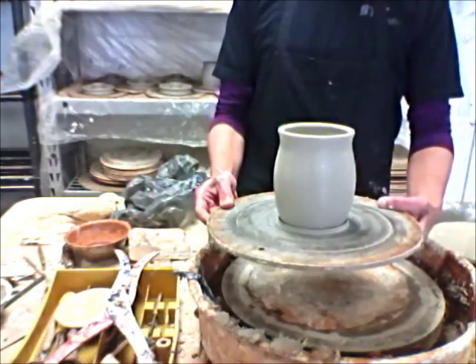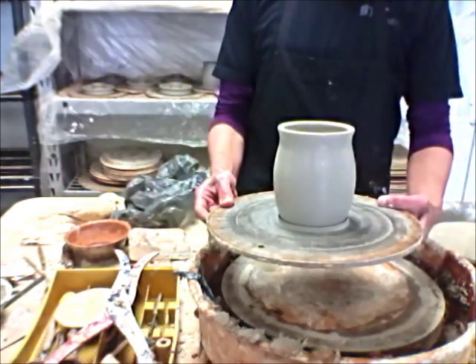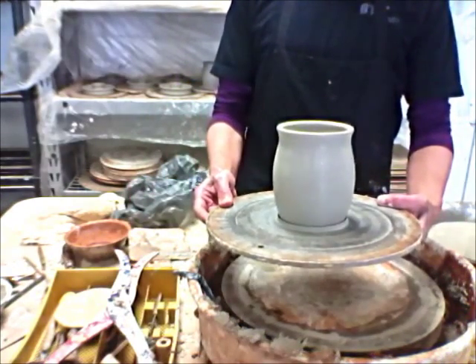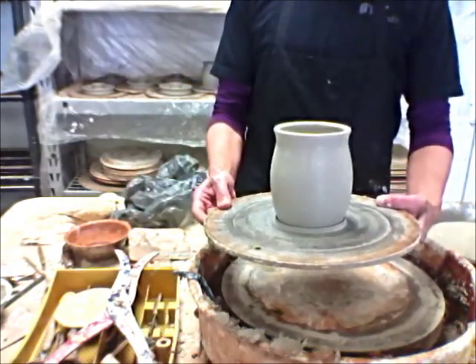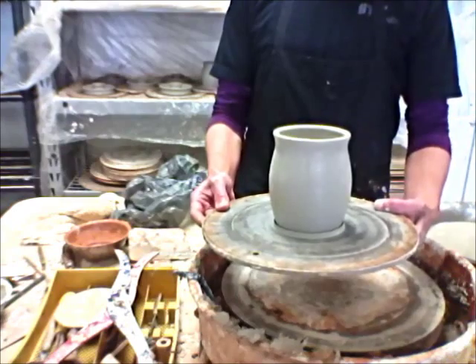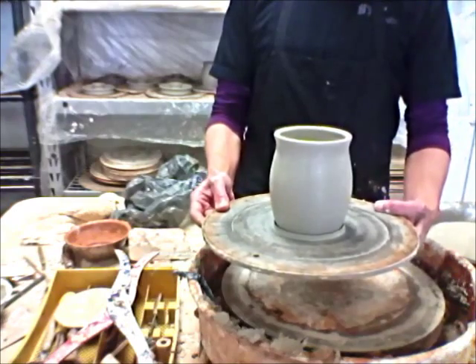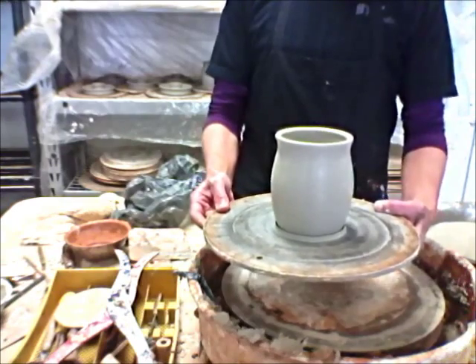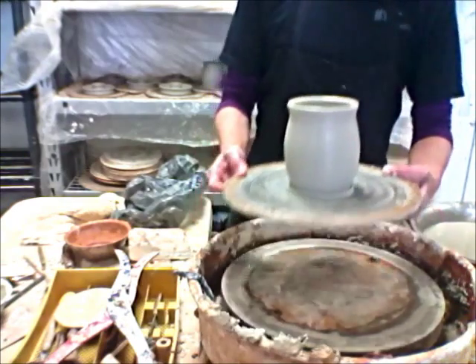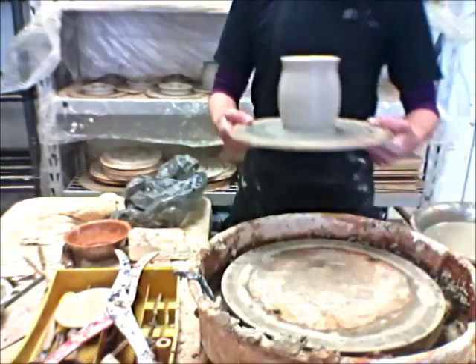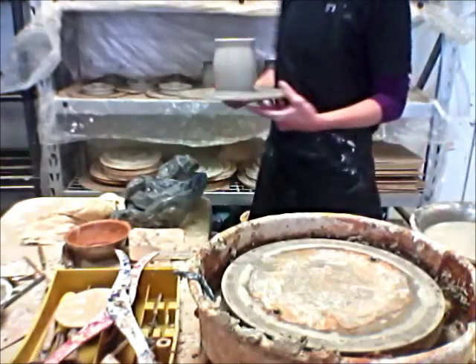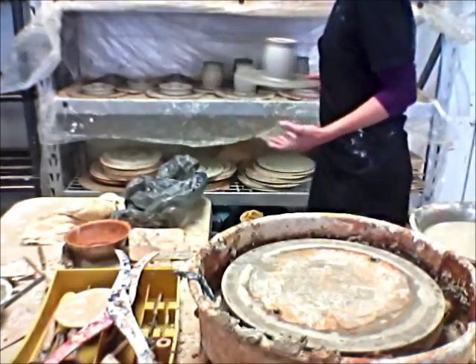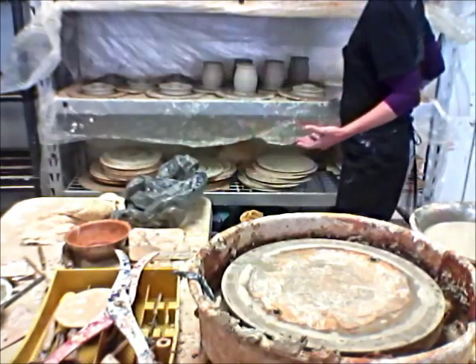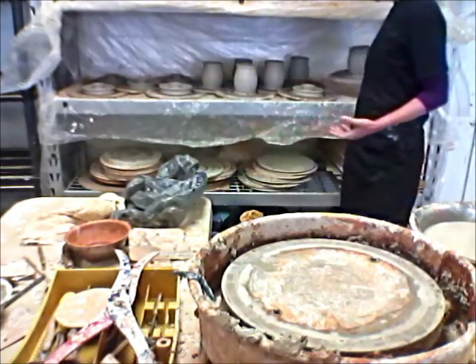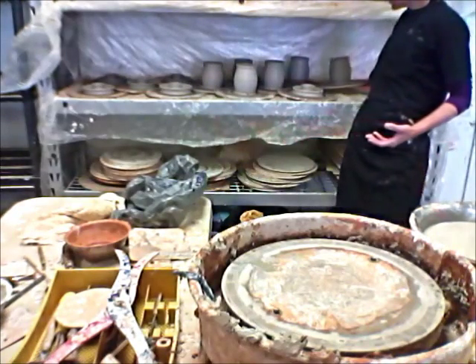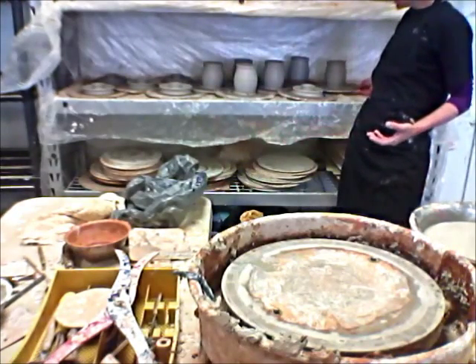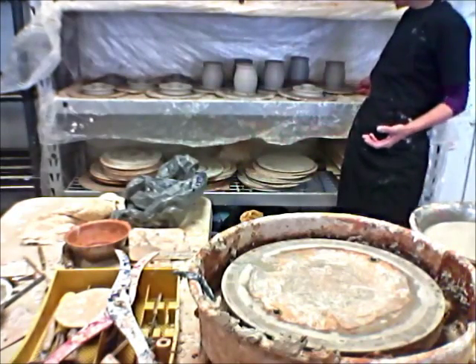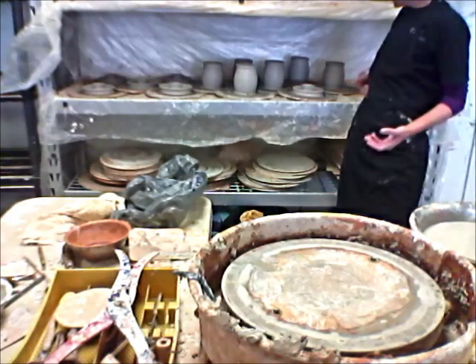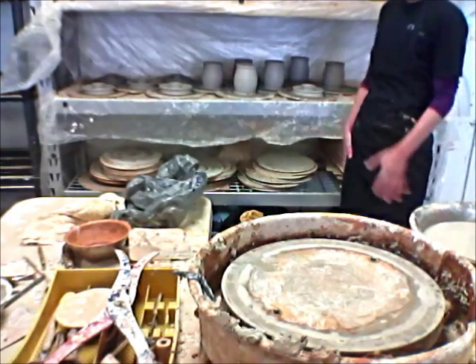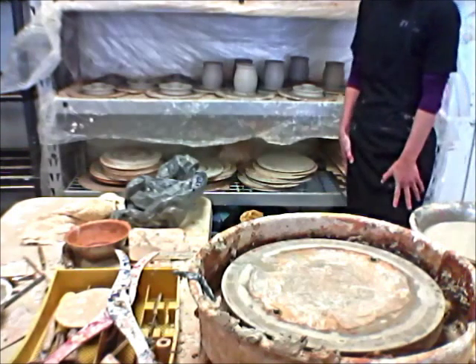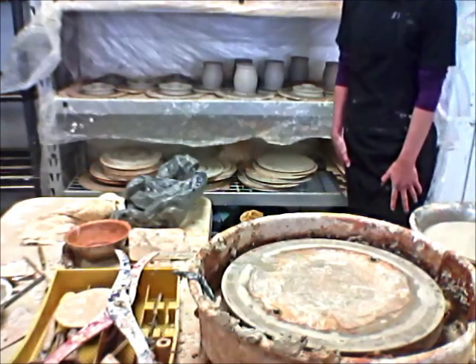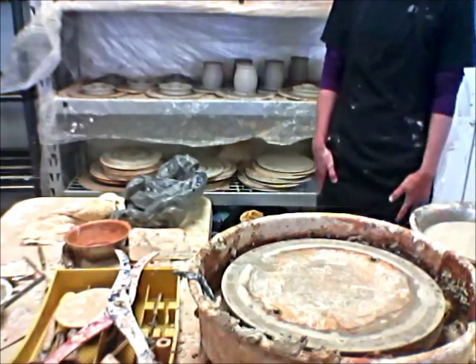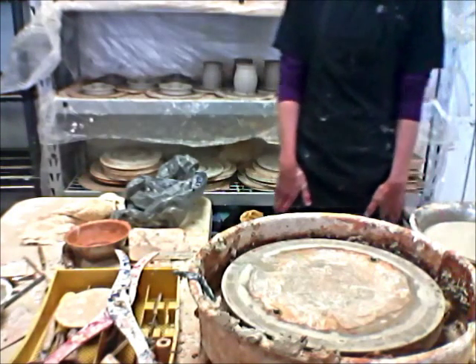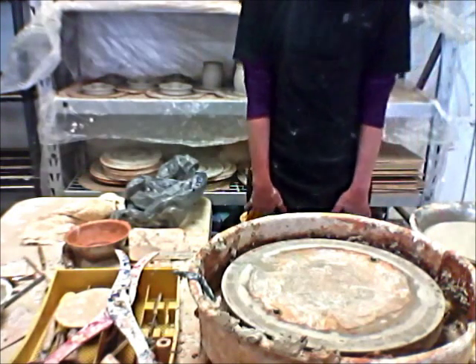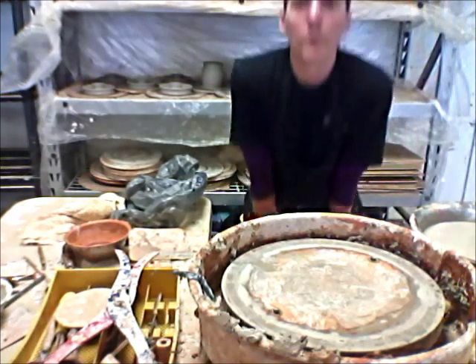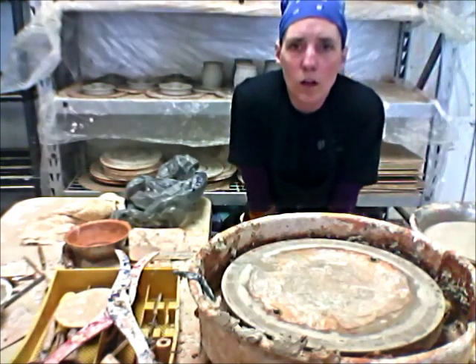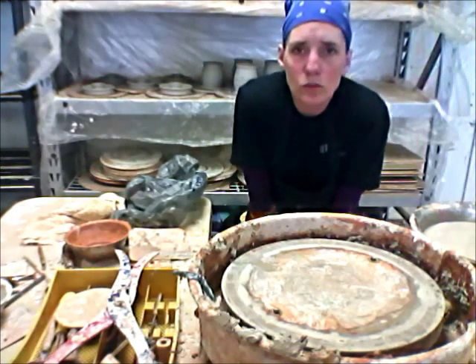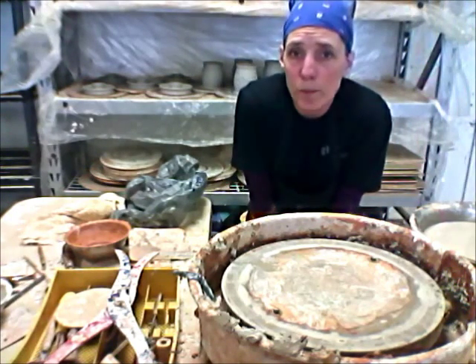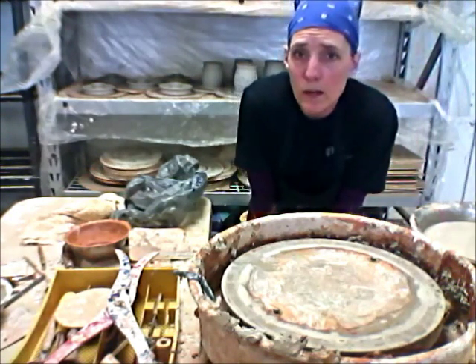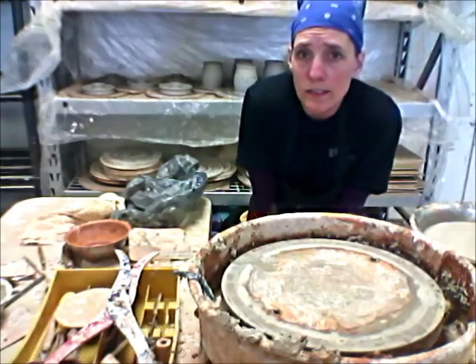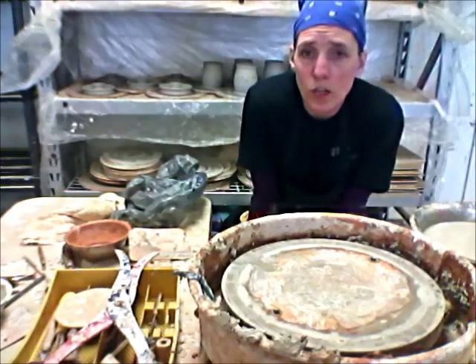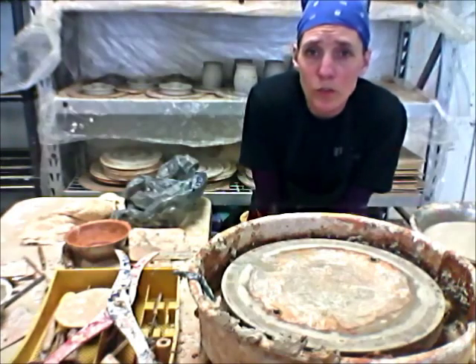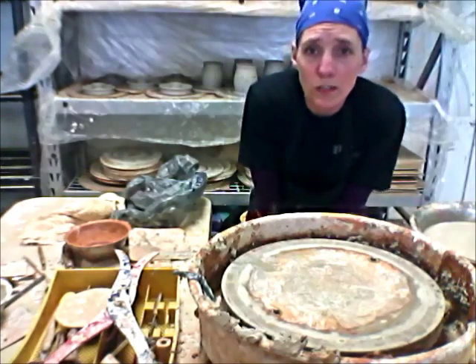Nice little candle luminary. I'll put this over here with the others, and that's that. I'll be heading on down to trimming here in the next day or so — stay tuned.